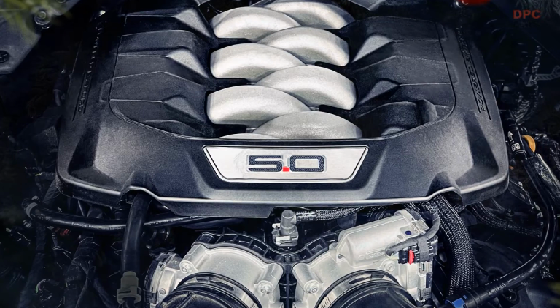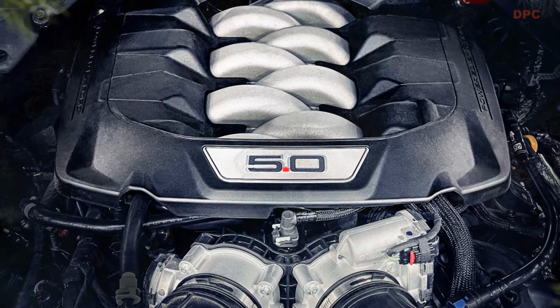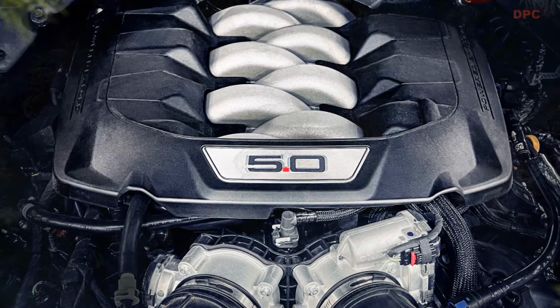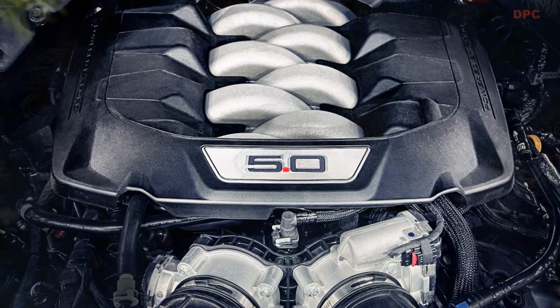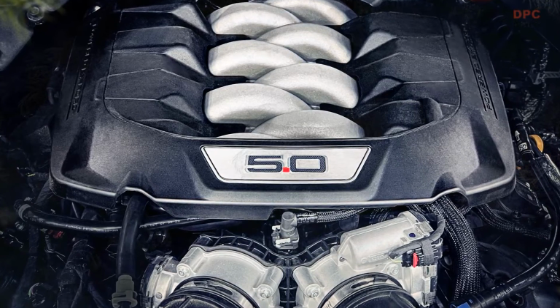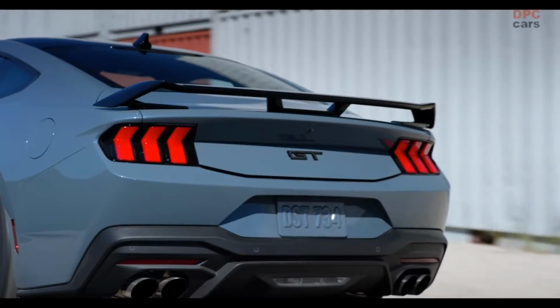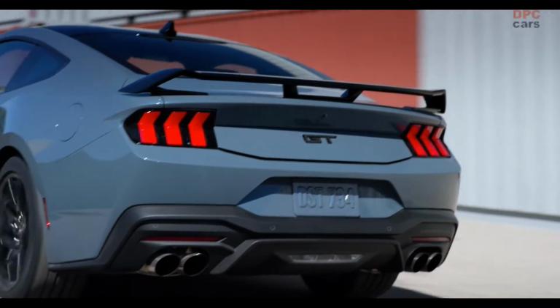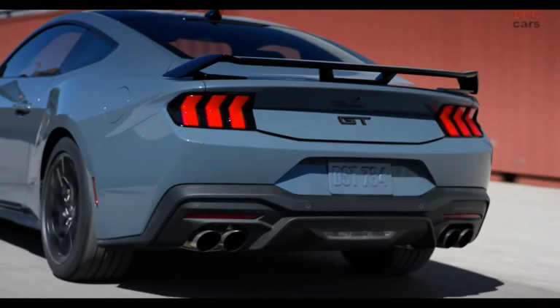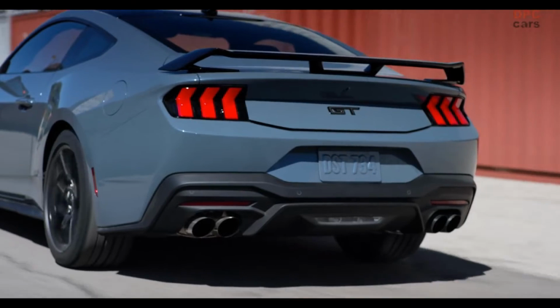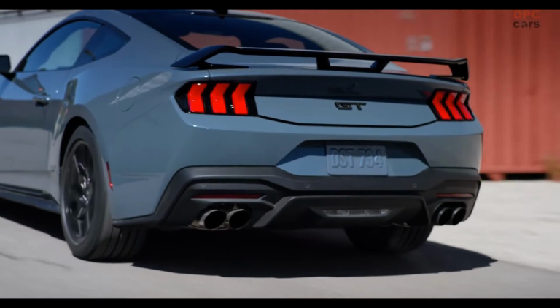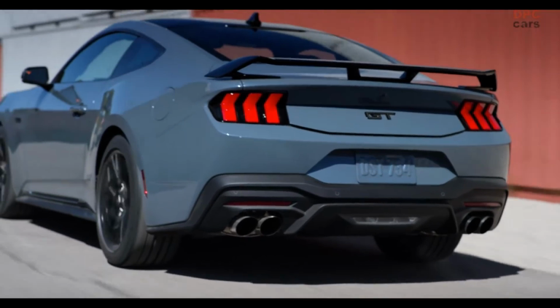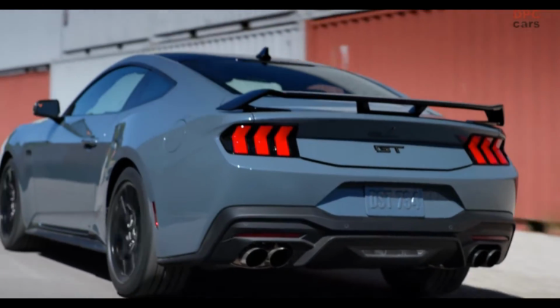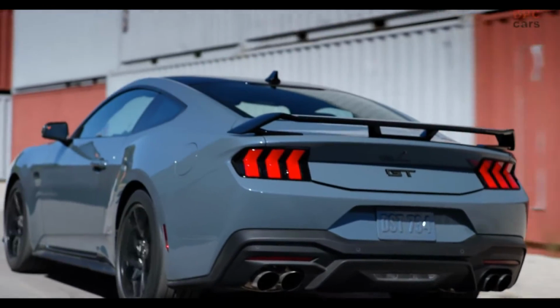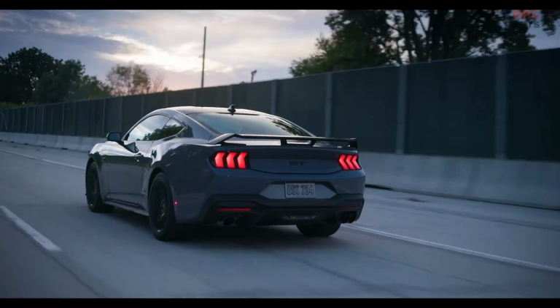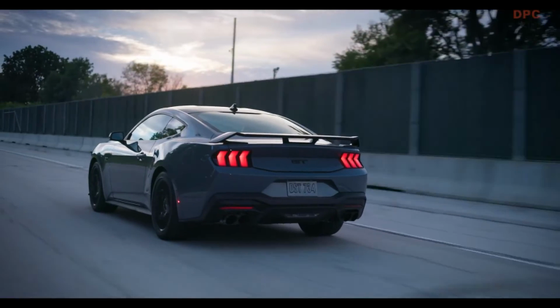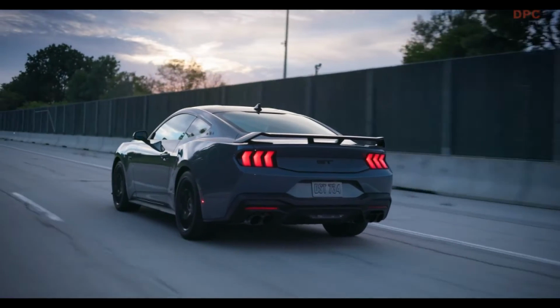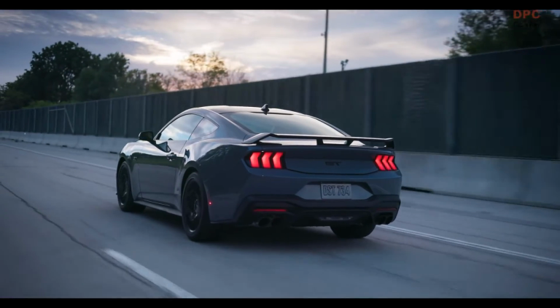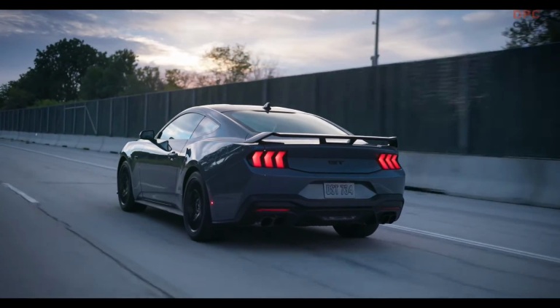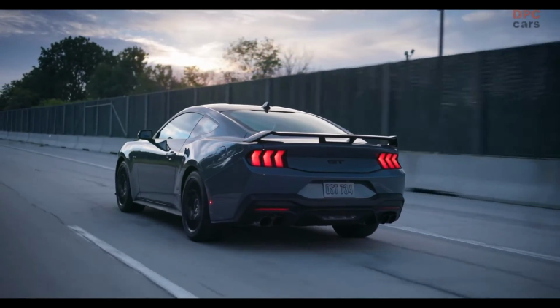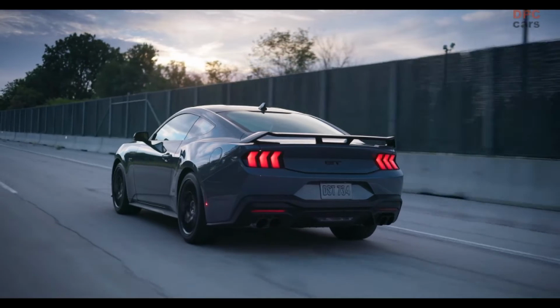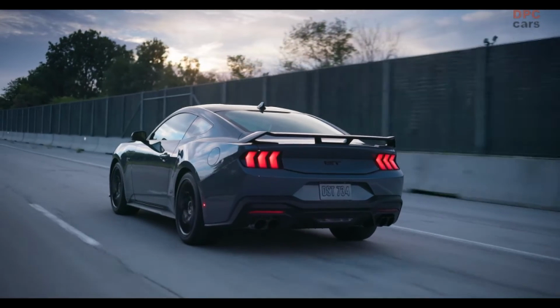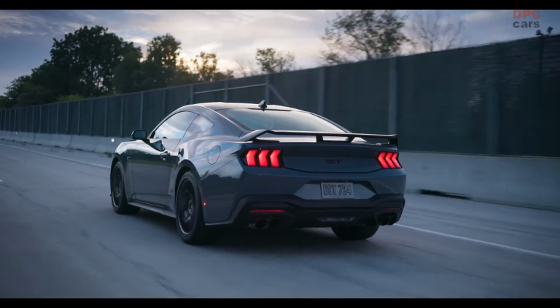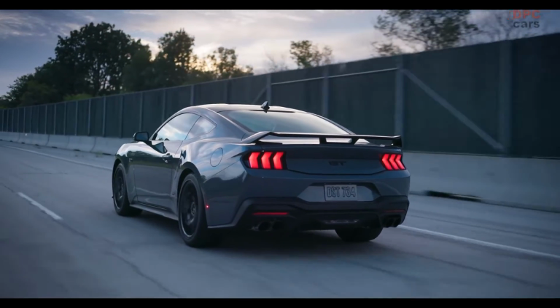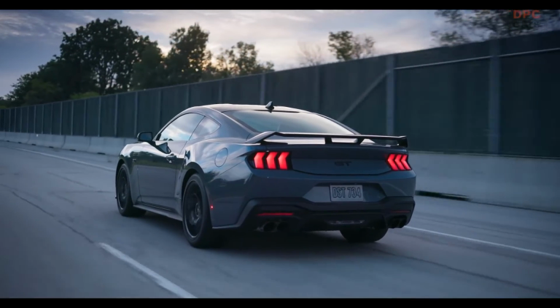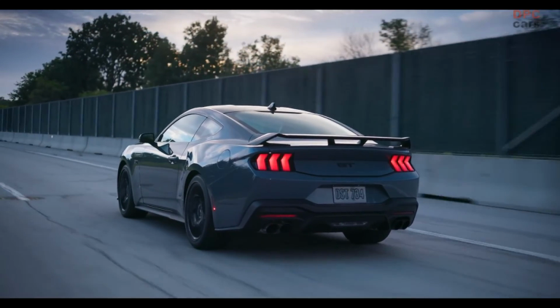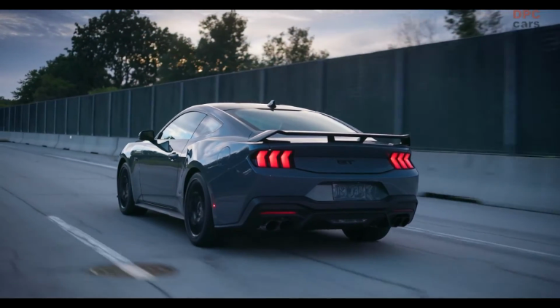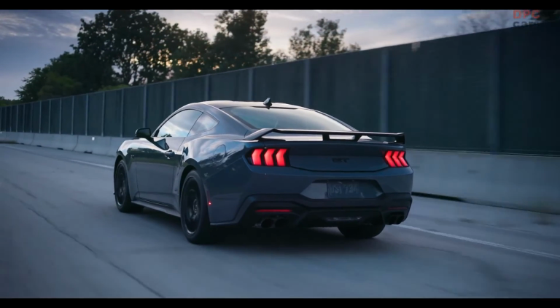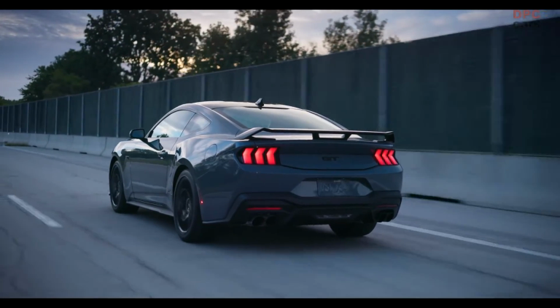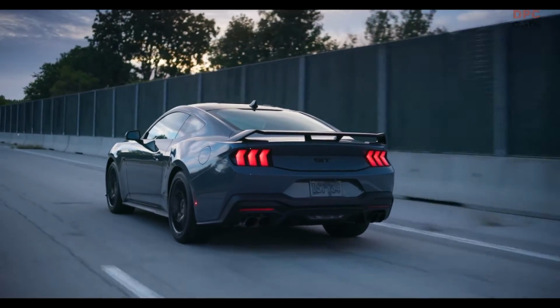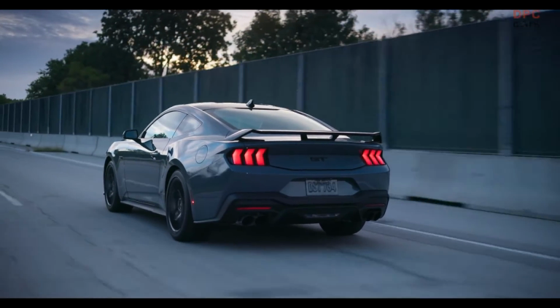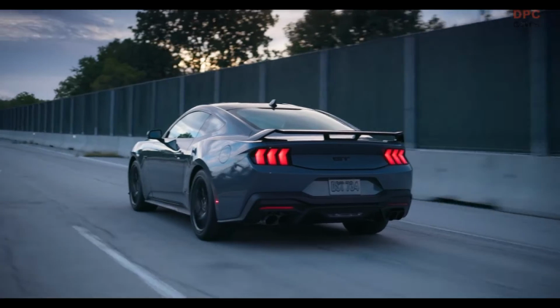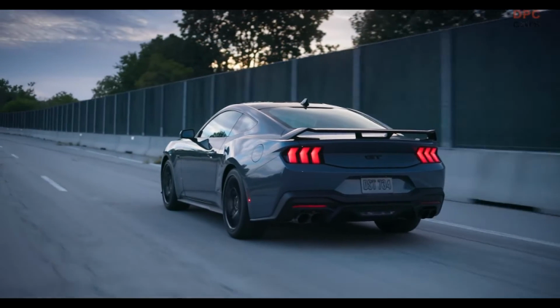Those opting for the standard Mustang GT still enjoy 480 horsepower — the most standard power in a naturally aspirated V8-powered Mustang ever. In addition, the engine delivers 415 feet-pounds of torque, the most standard torque ever.